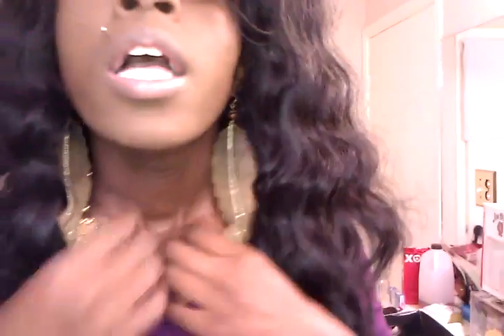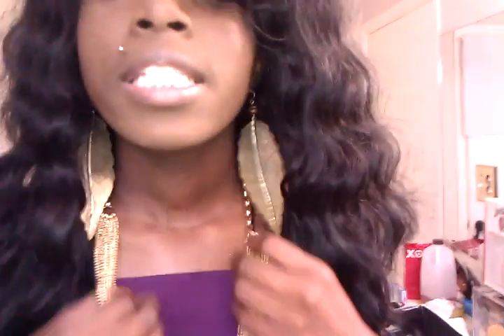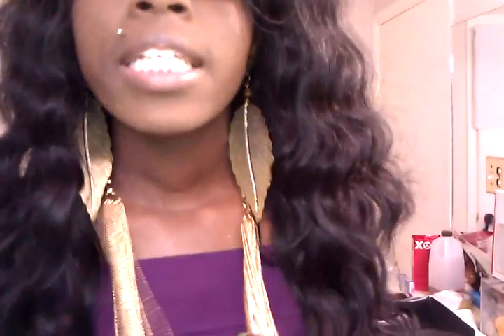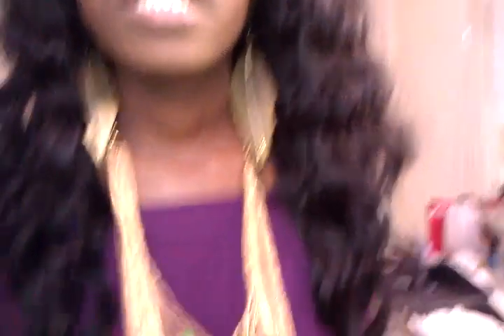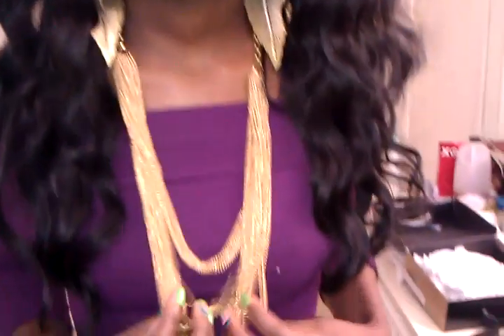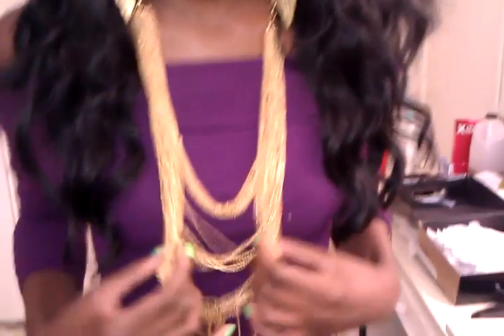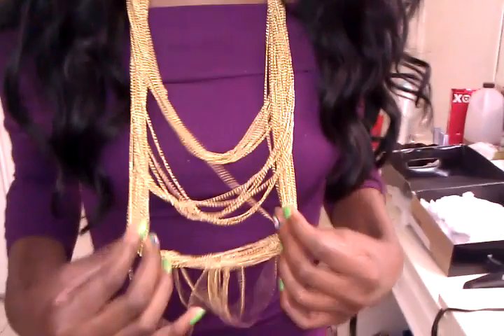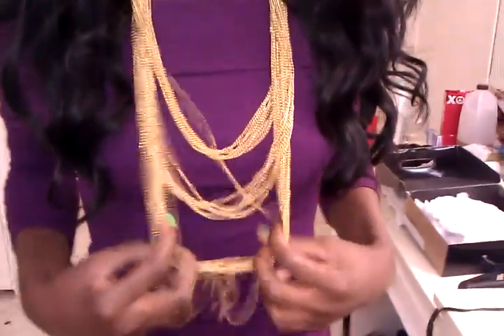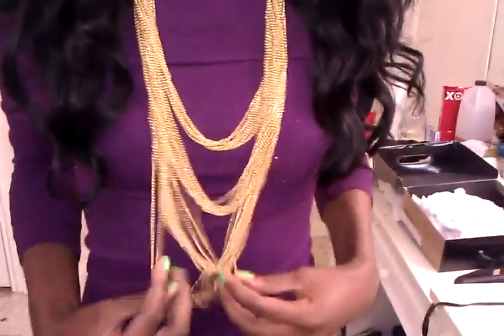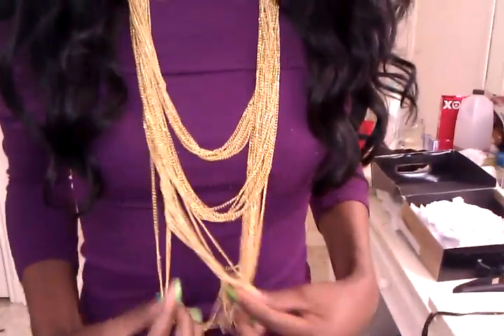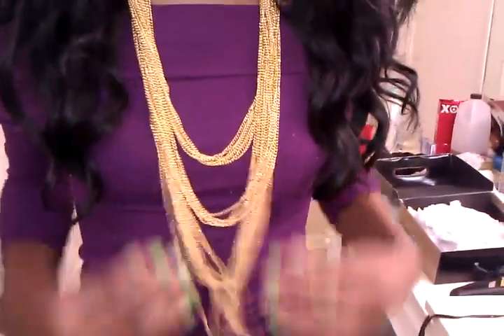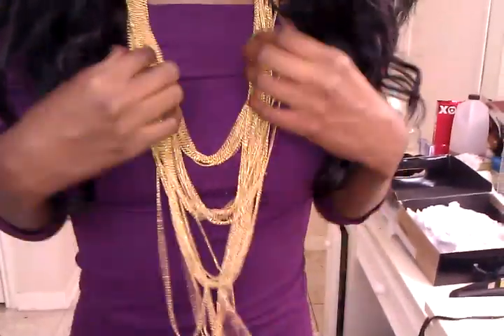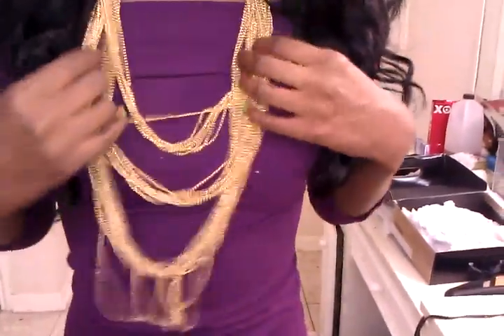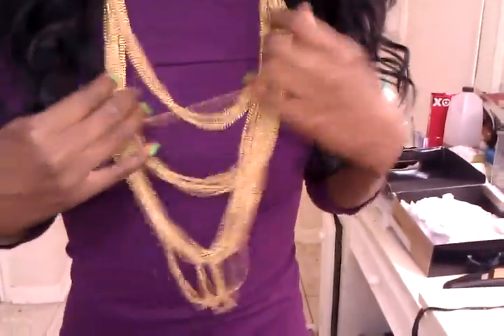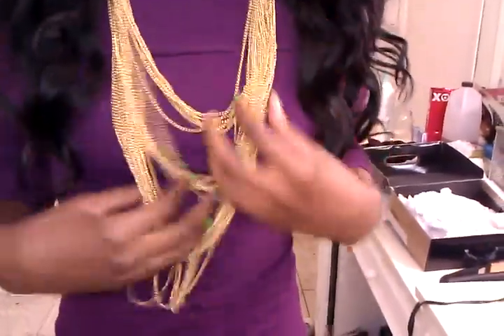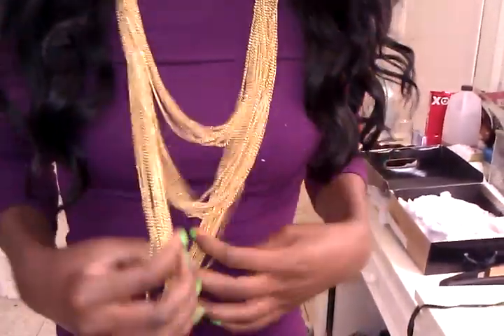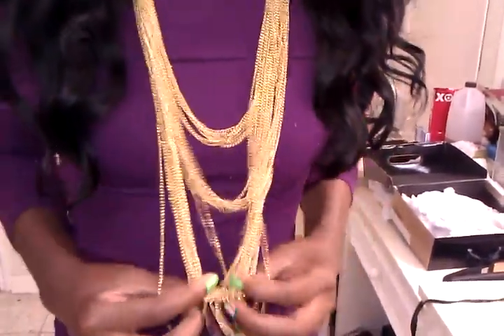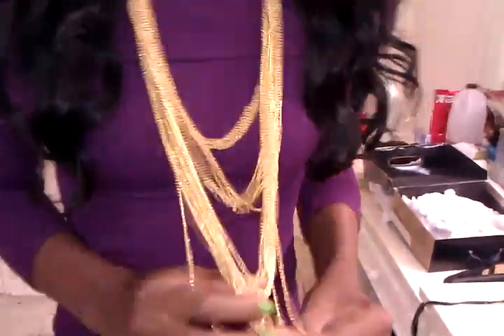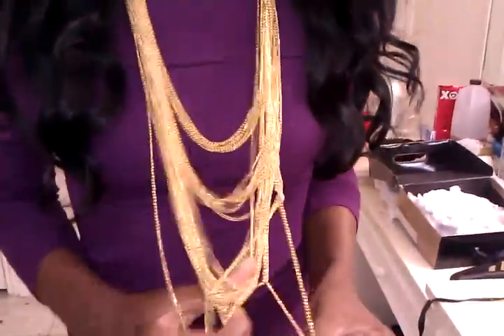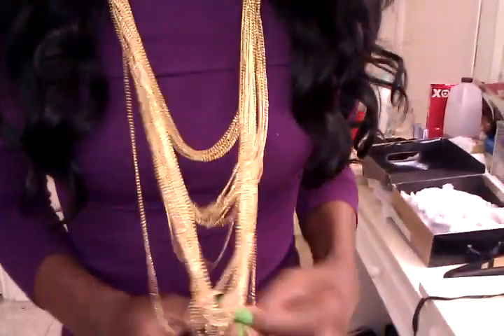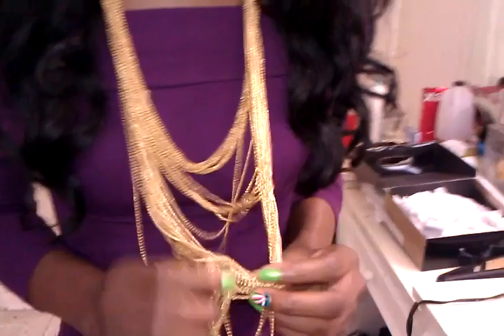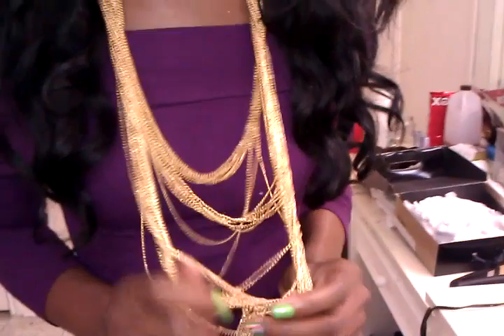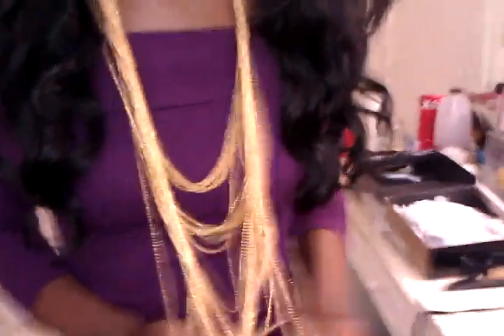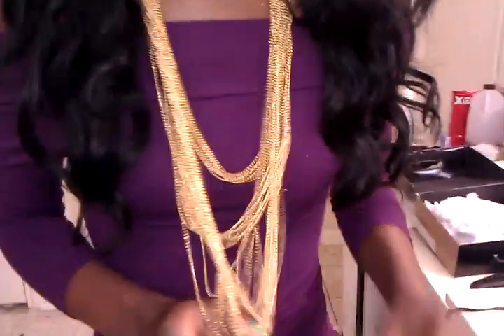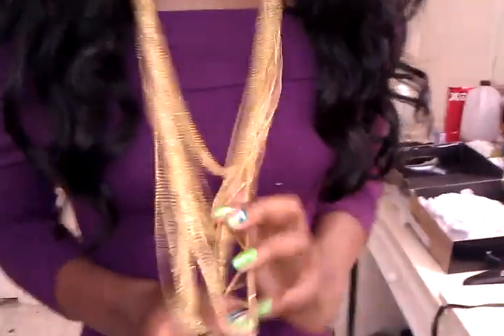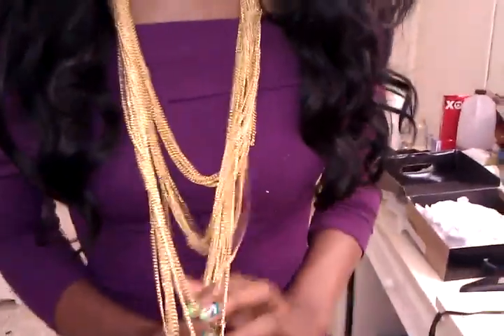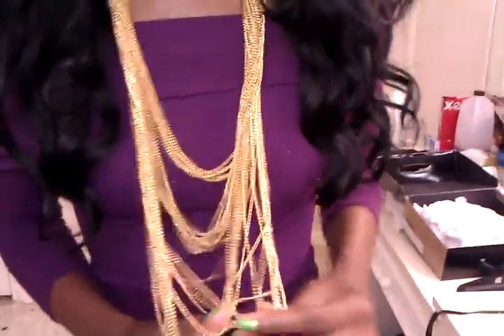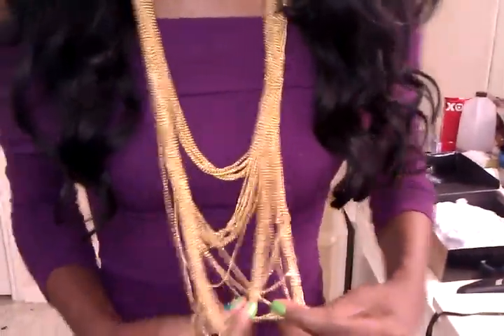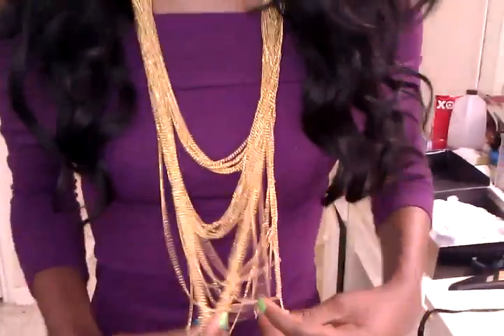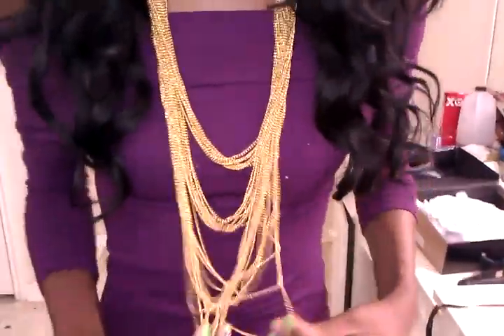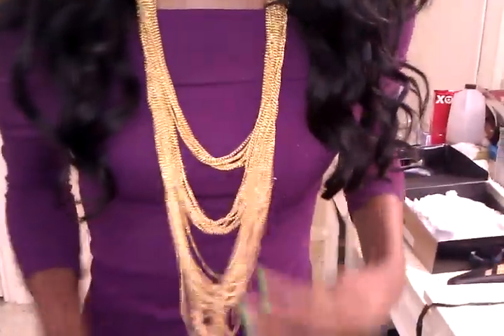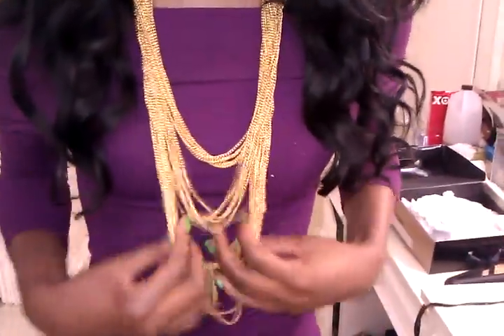This necklace, I got from Outfit Outlet. I forgot the price — I wore this necklace in a previous video, so you can go check that video out to see the pricing of this necklace.